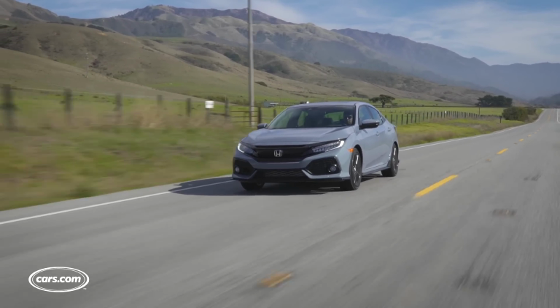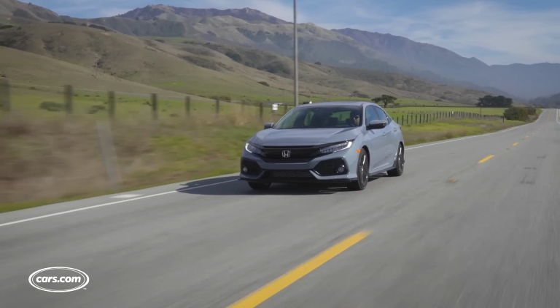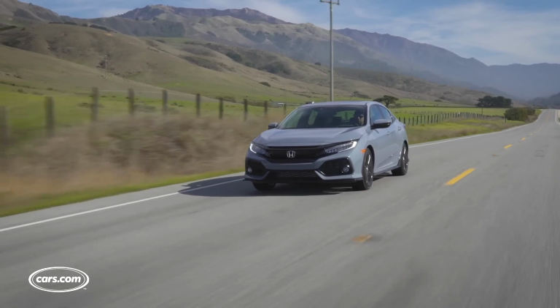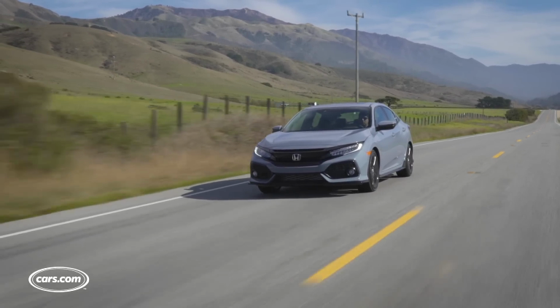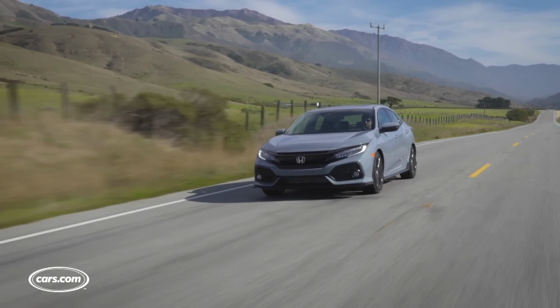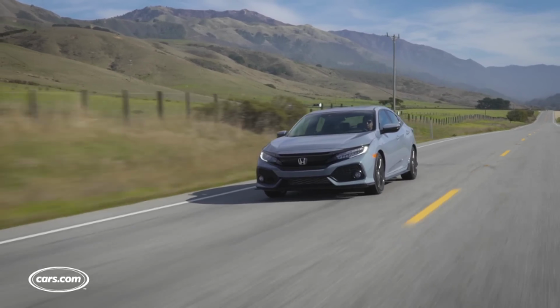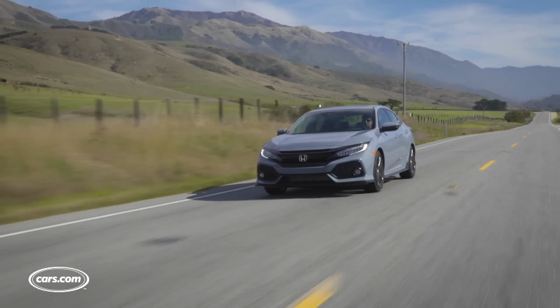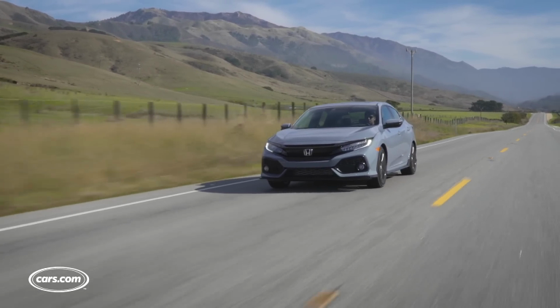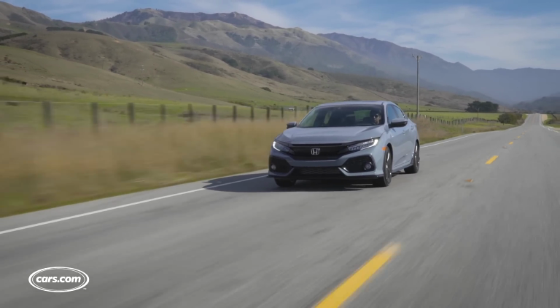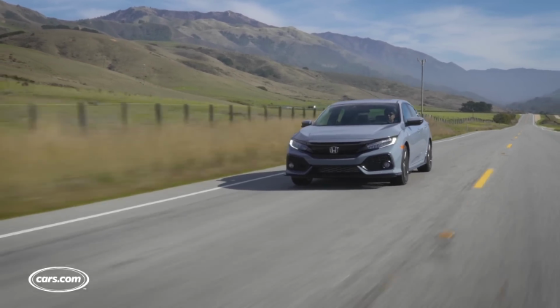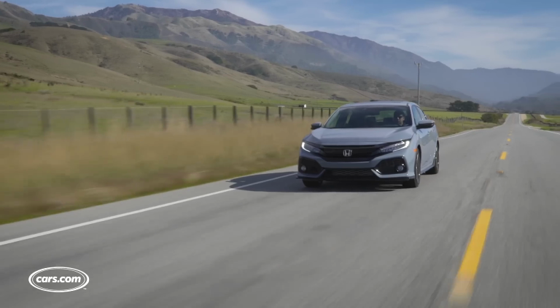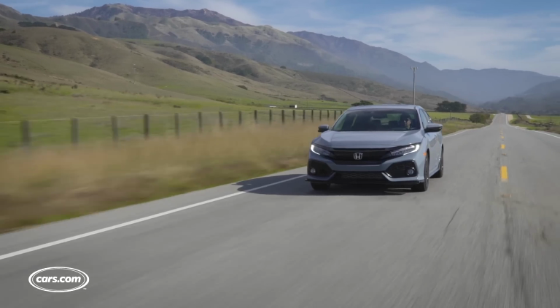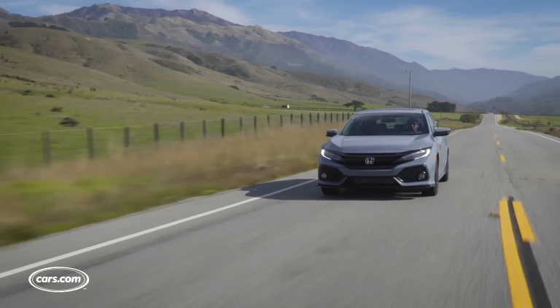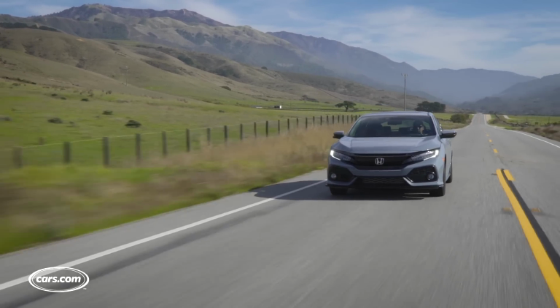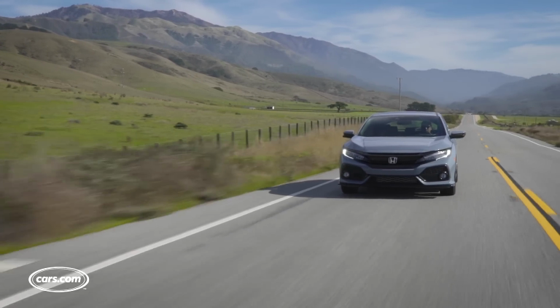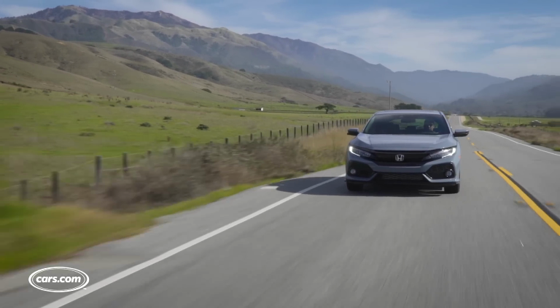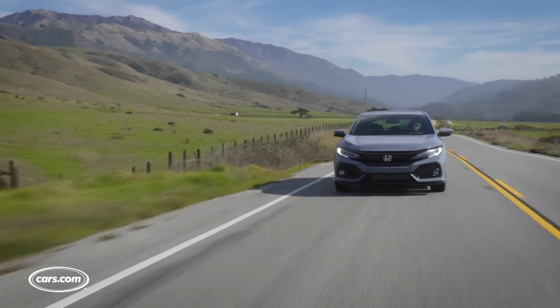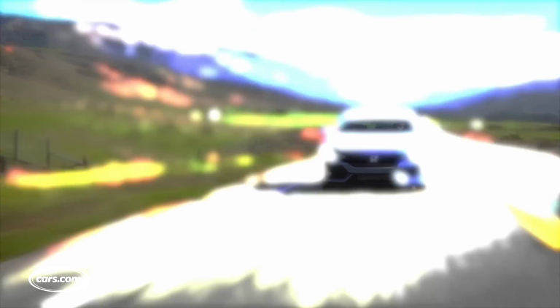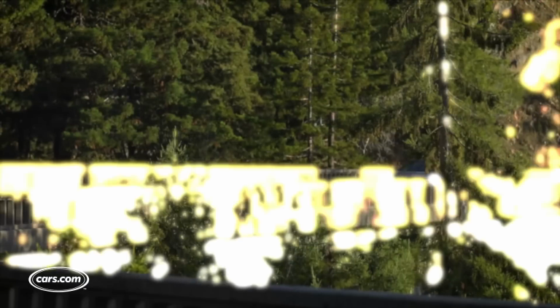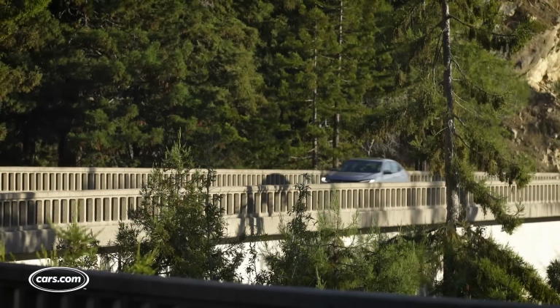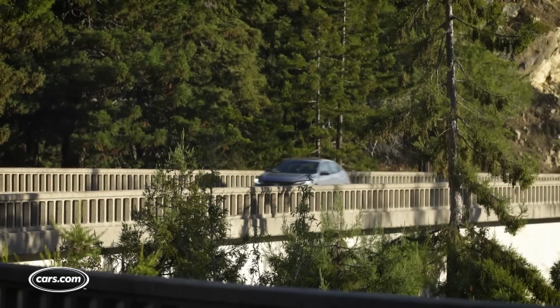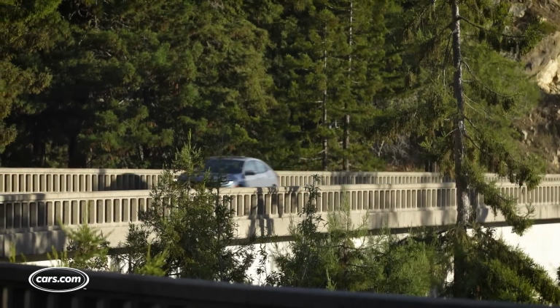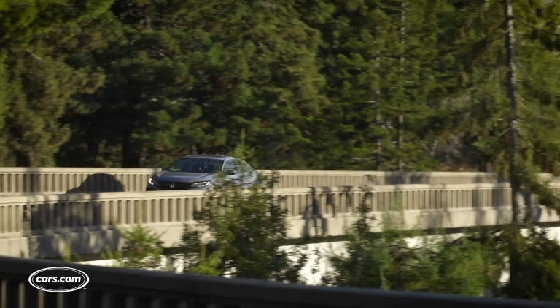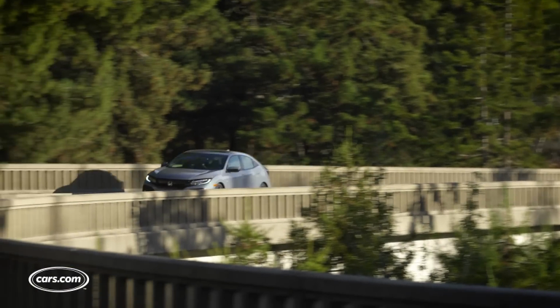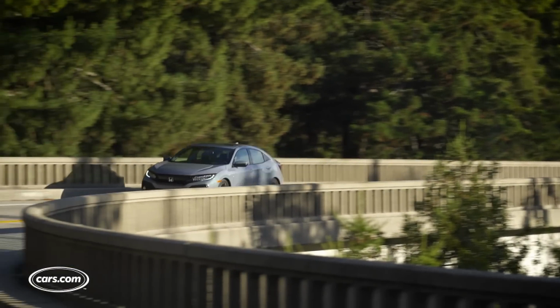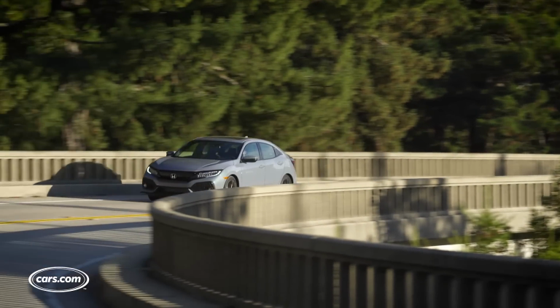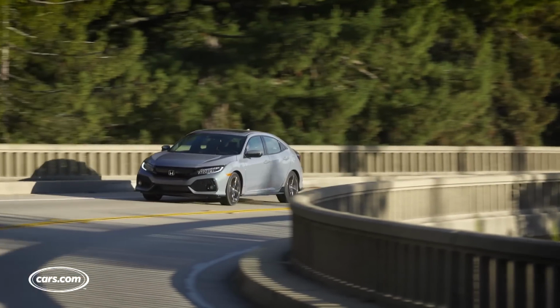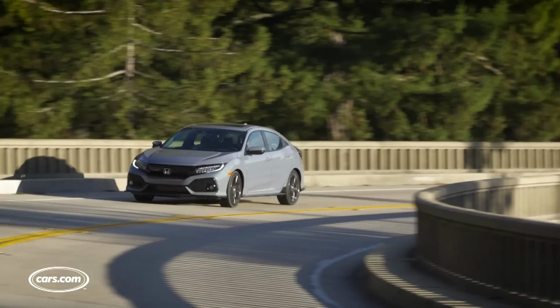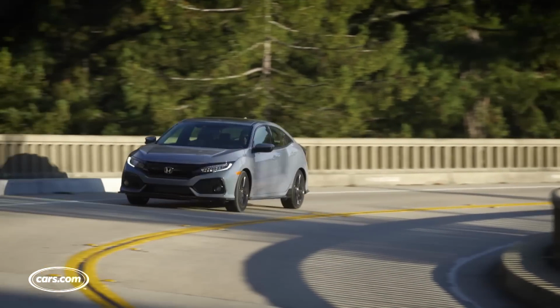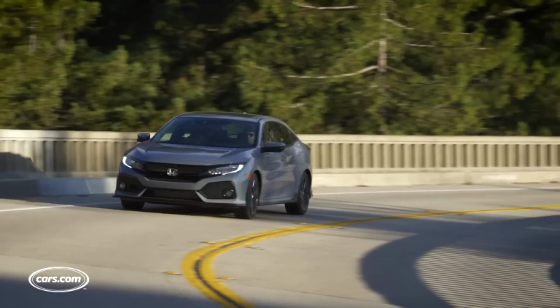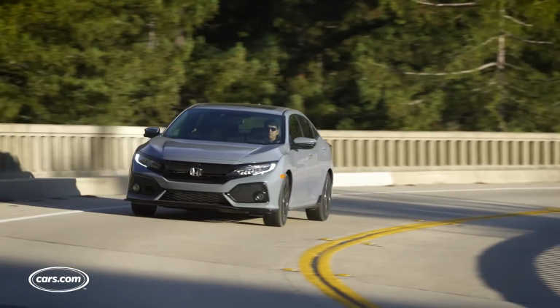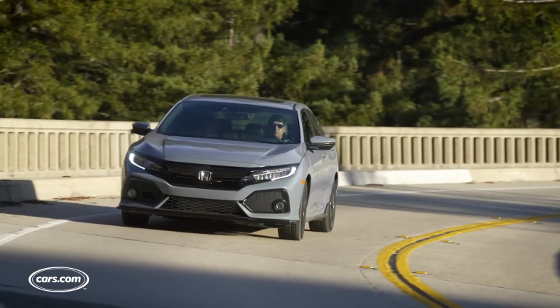Does this make a difference on the road? Not really. You do notice it when you're pulling uphill, but in most day-to-day situations you won't. But that's not a bad thing — the powertrain is actually one of my favorite things about the current Civic, and to say that it drives the same is actually a compliment.